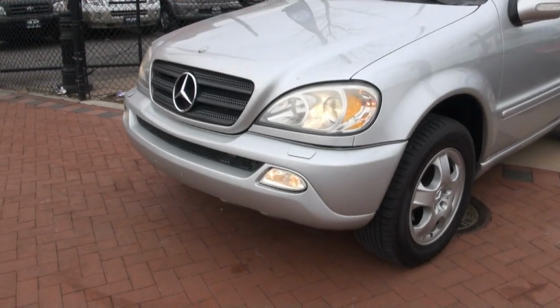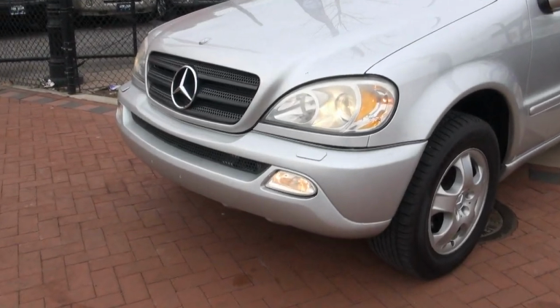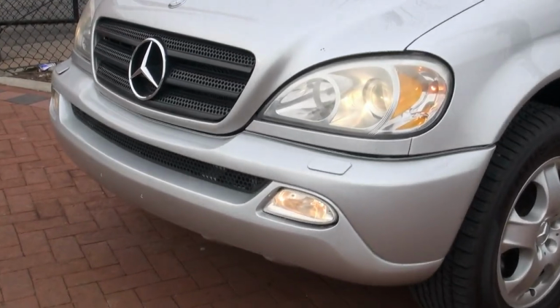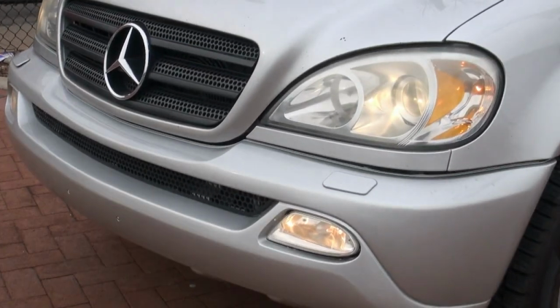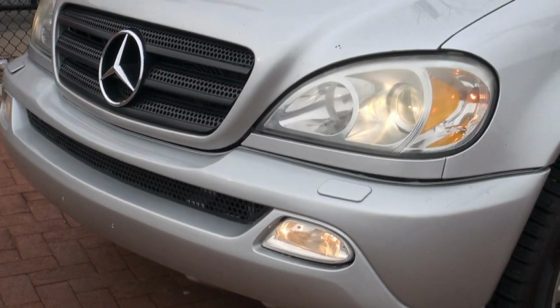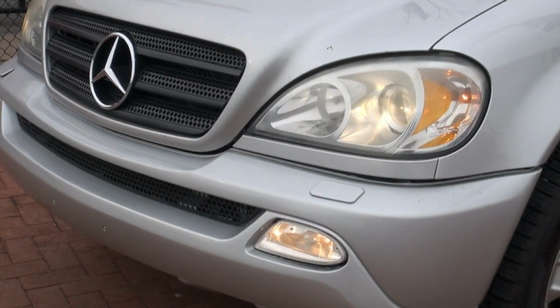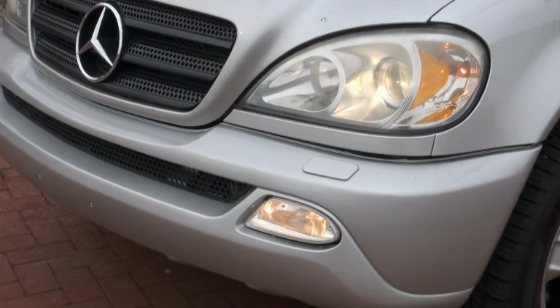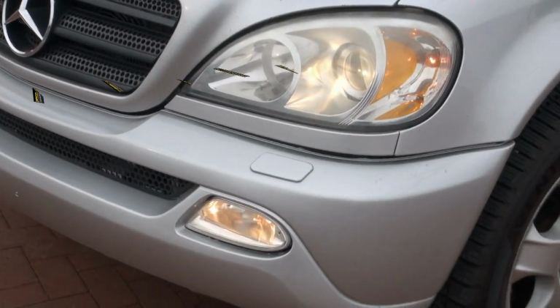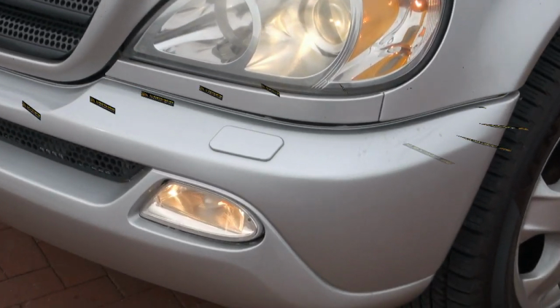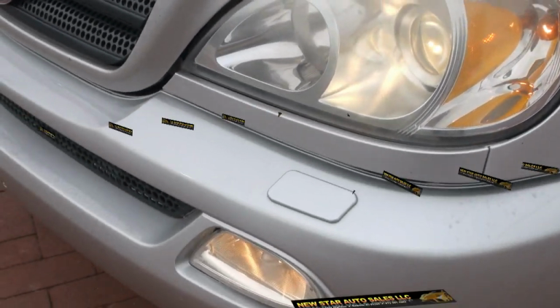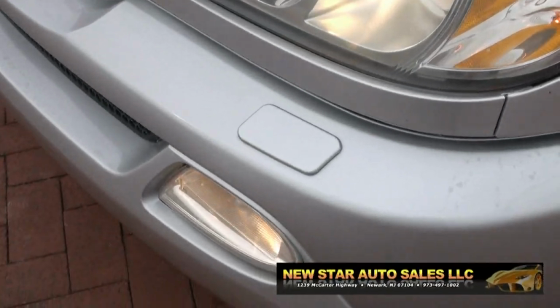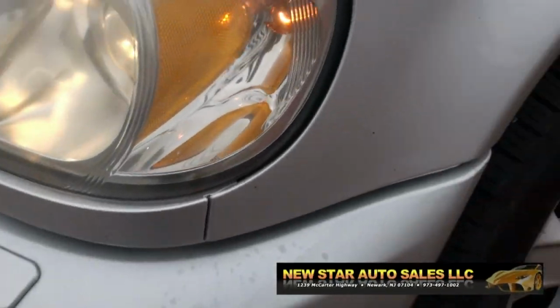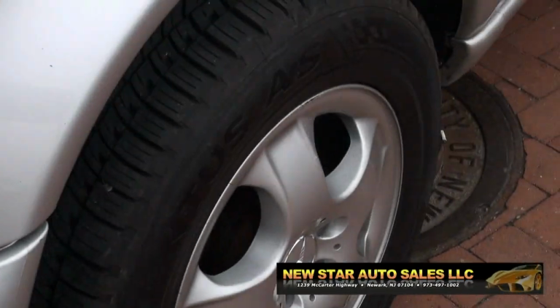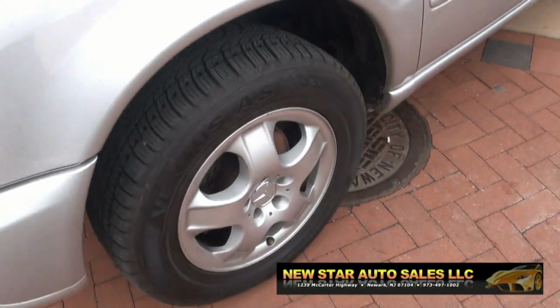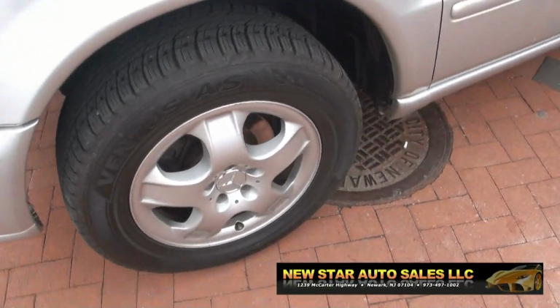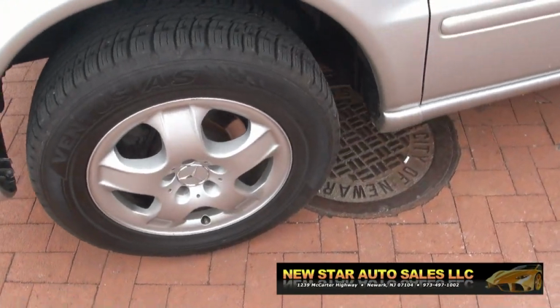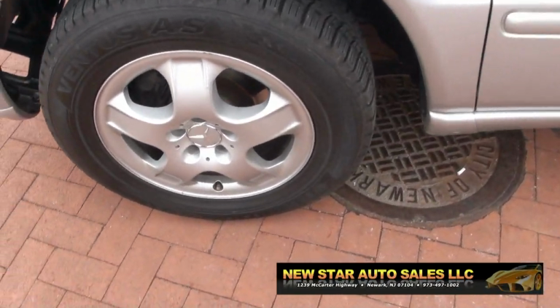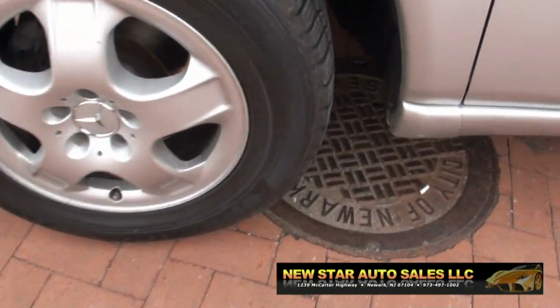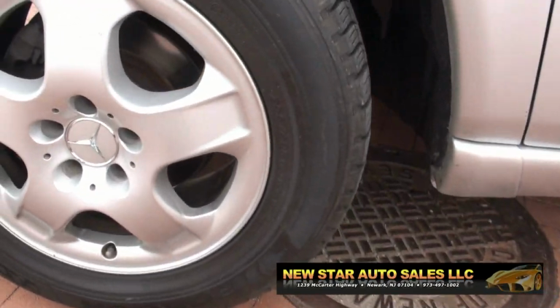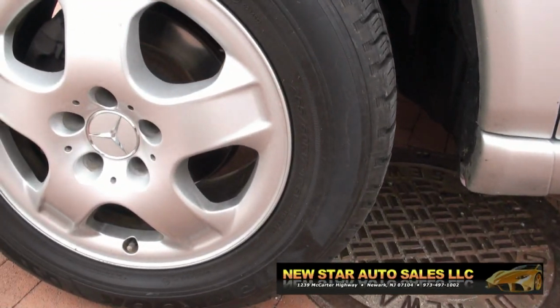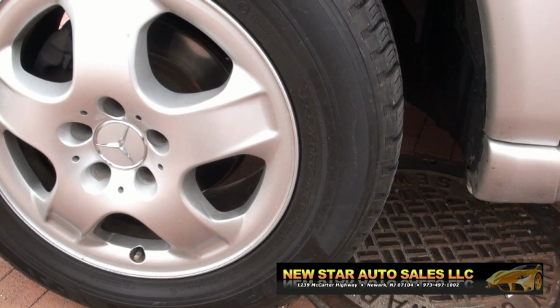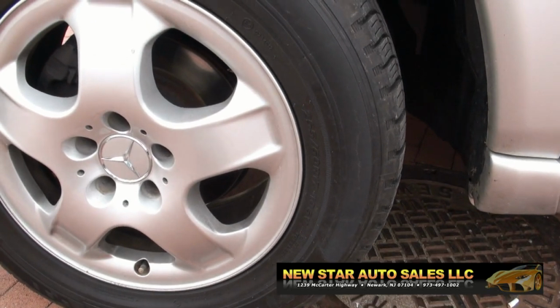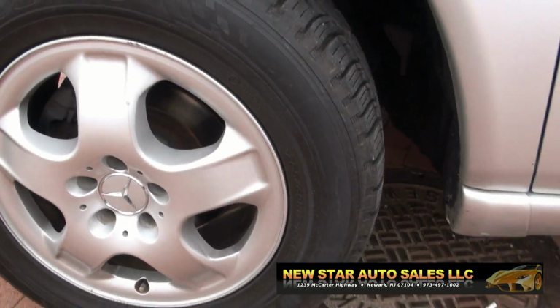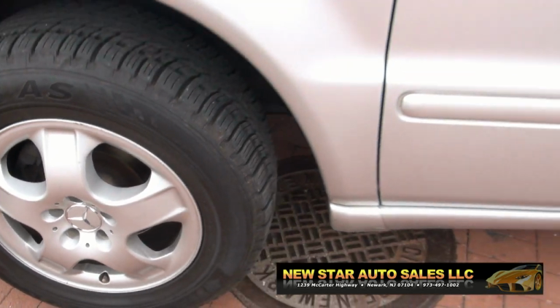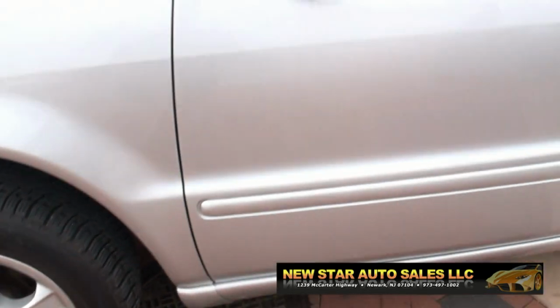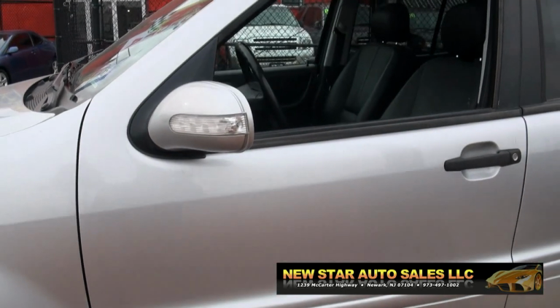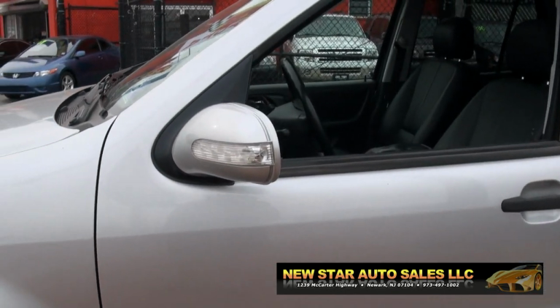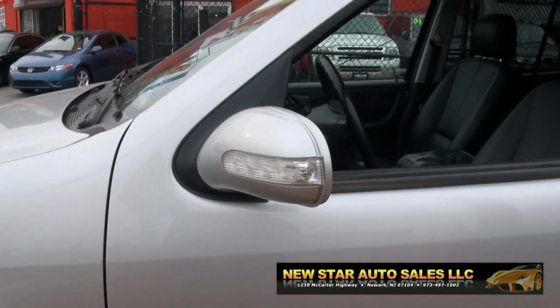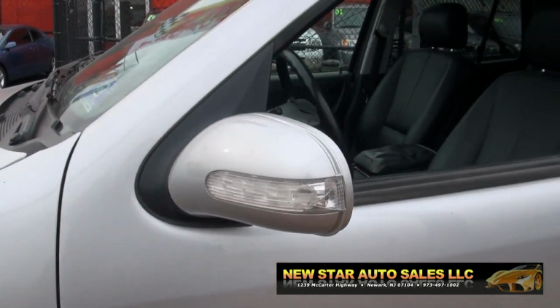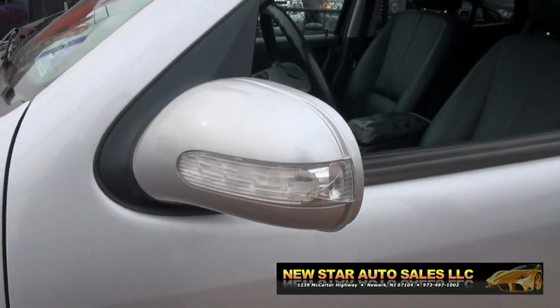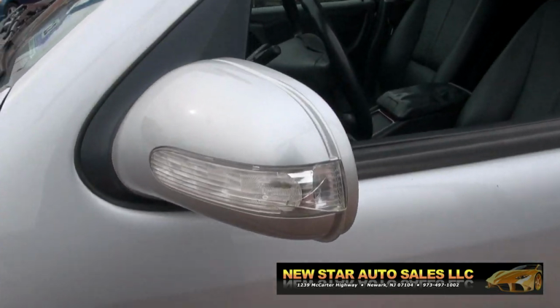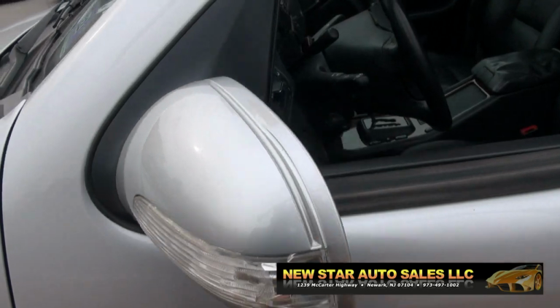It also has the newer headlights. The new front has the fog lights and washers right there for those headlights. You have the alloy wheels, which are 255/60/17s. It has the LED turn signals.